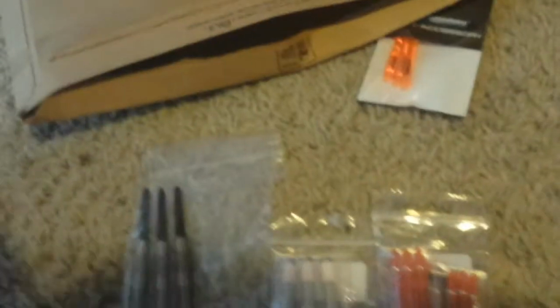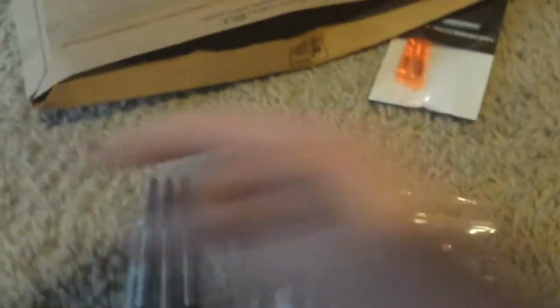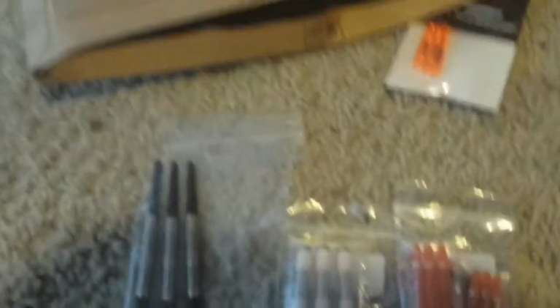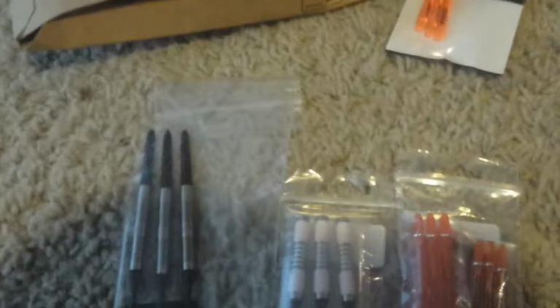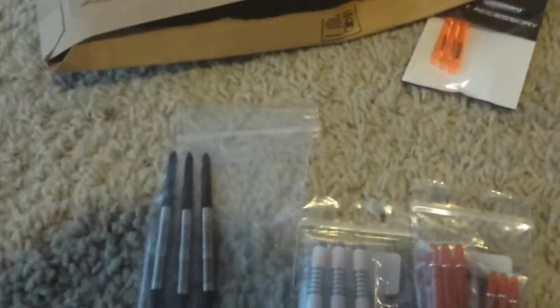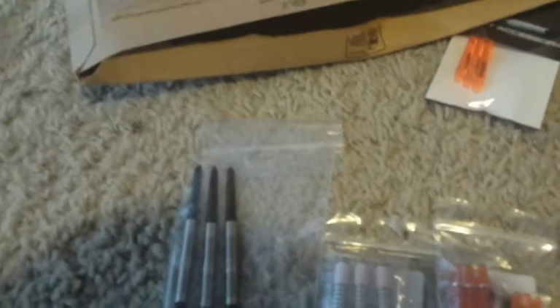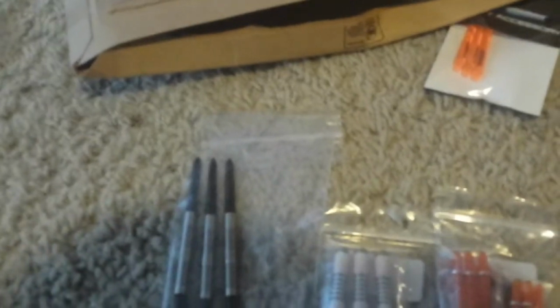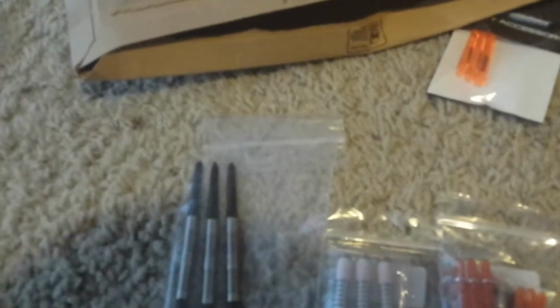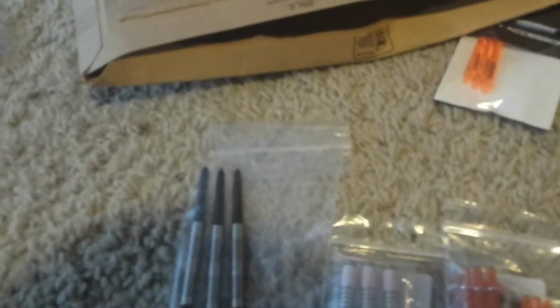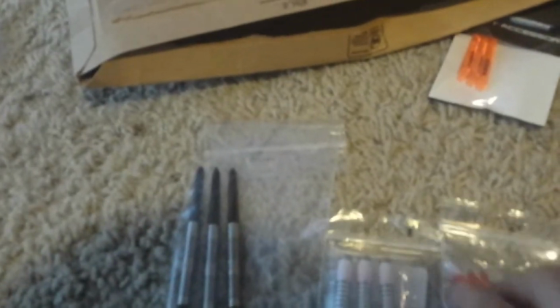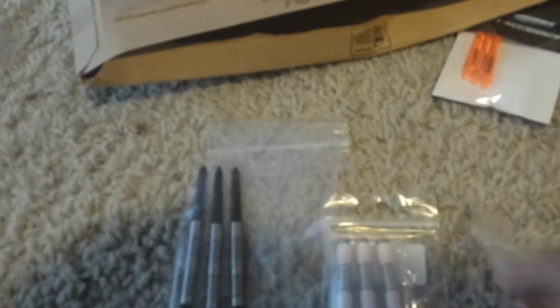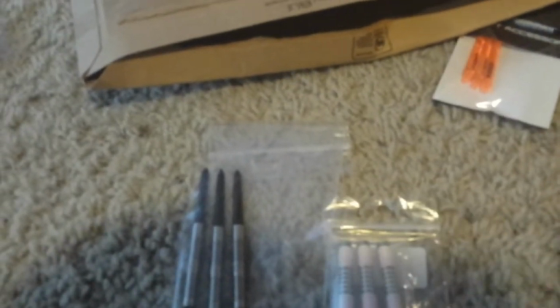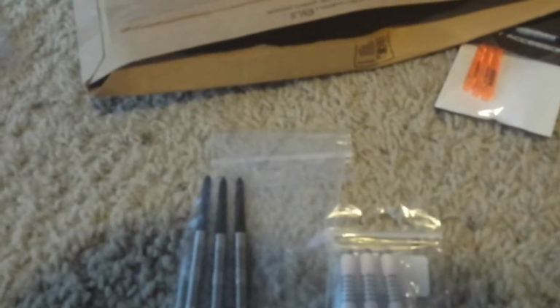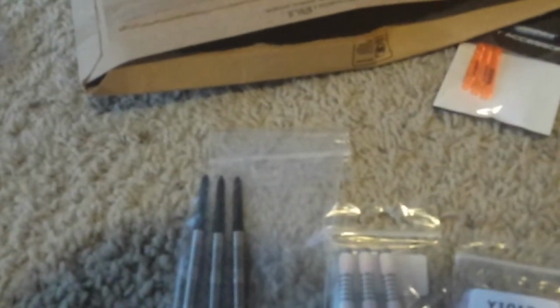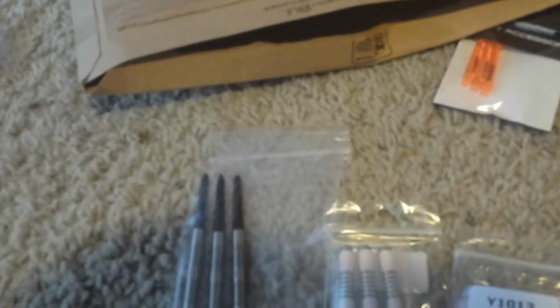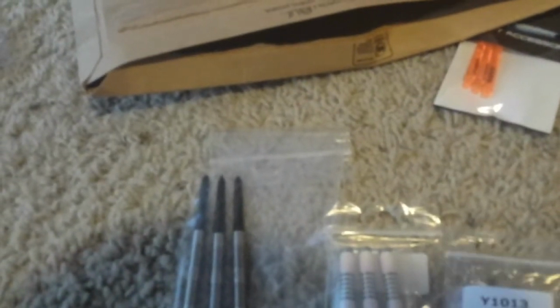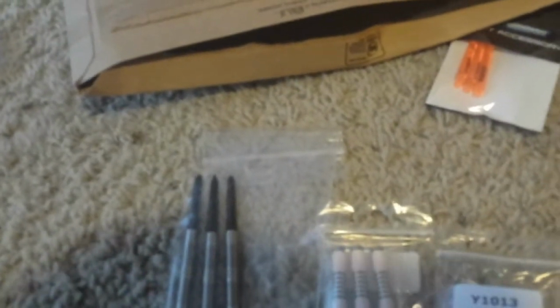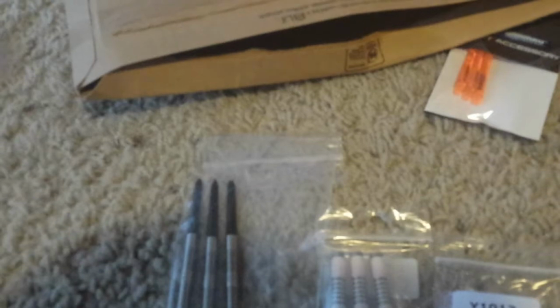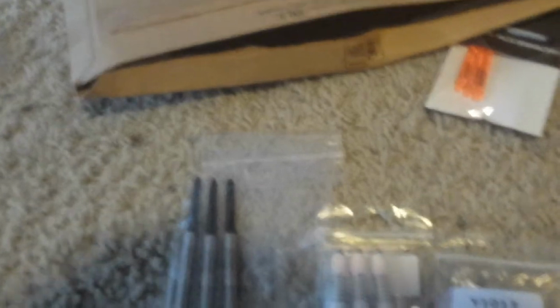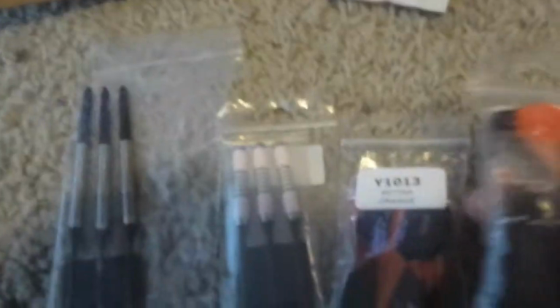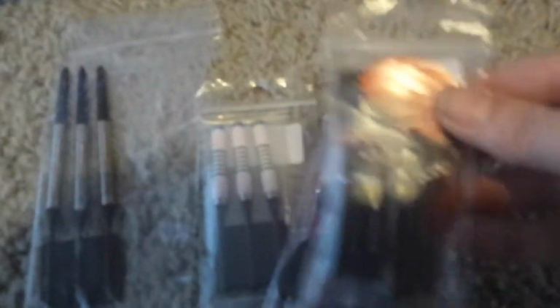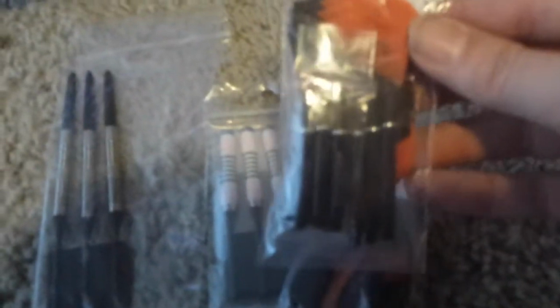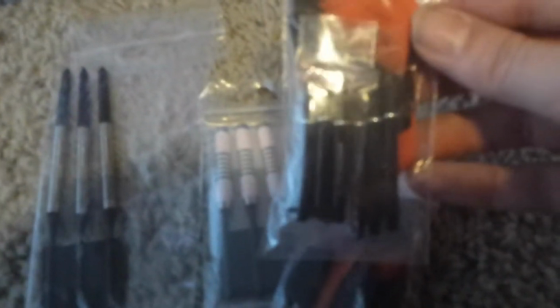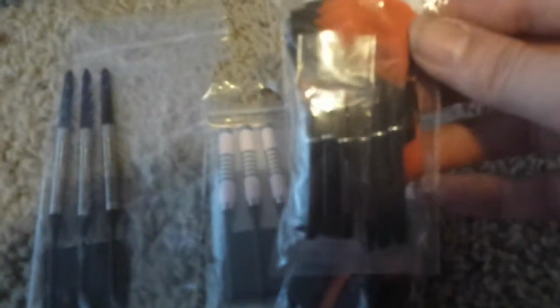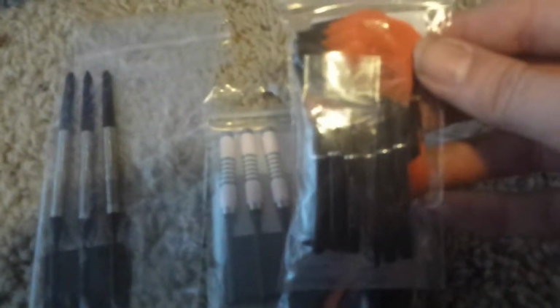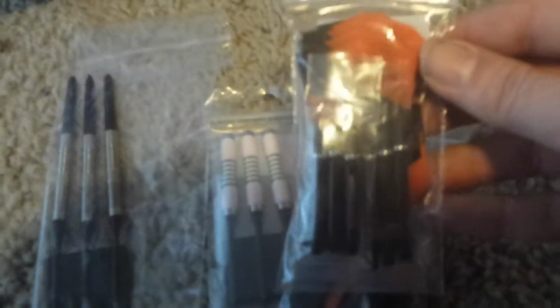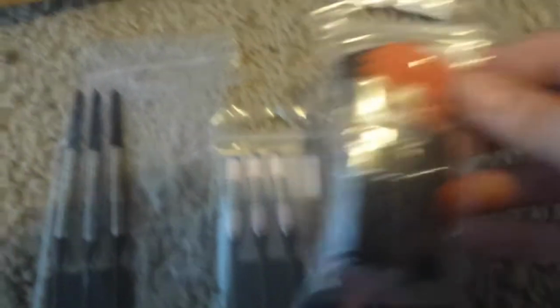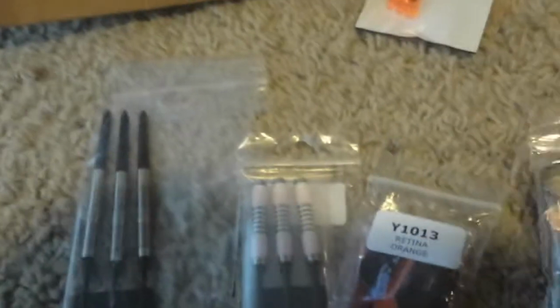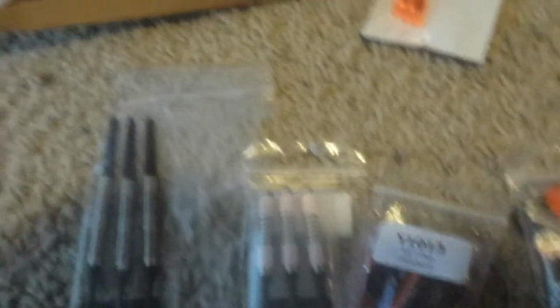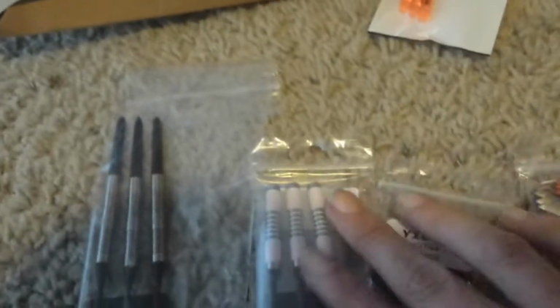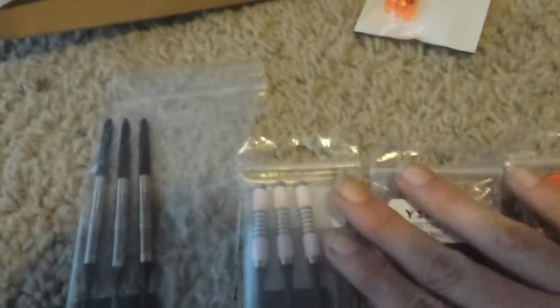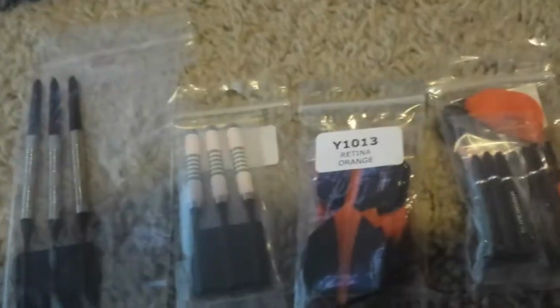I bought a second set of Retina Orange flights — two different packs just in case one broke. Actually, I know why: I wanted one to be black. So I got the black one and the orange one.